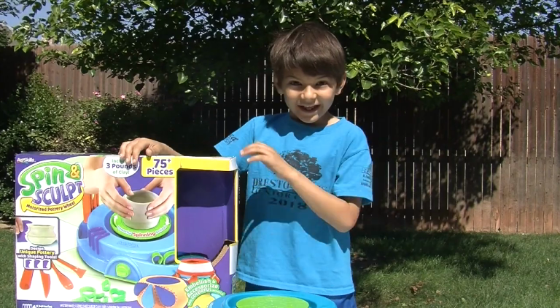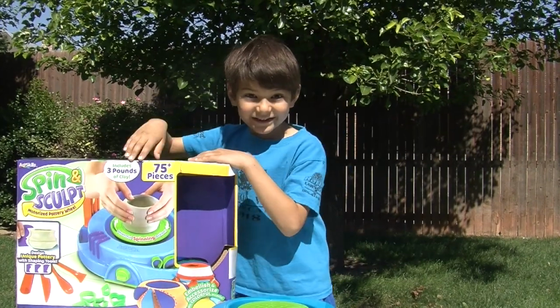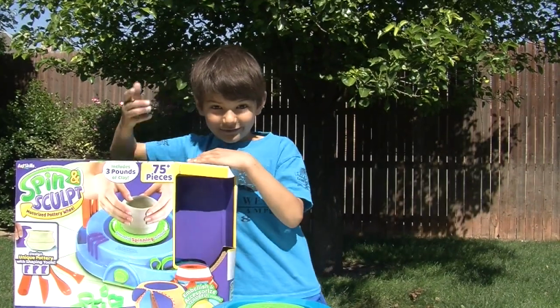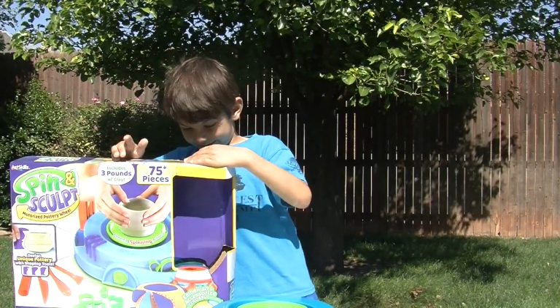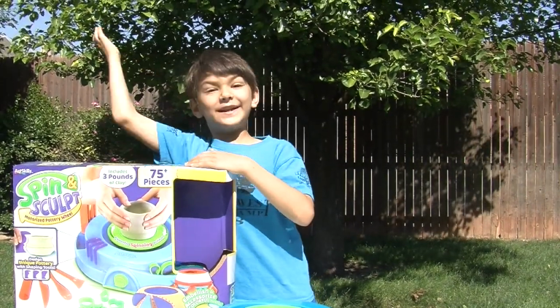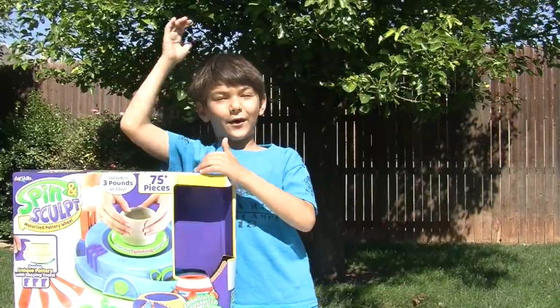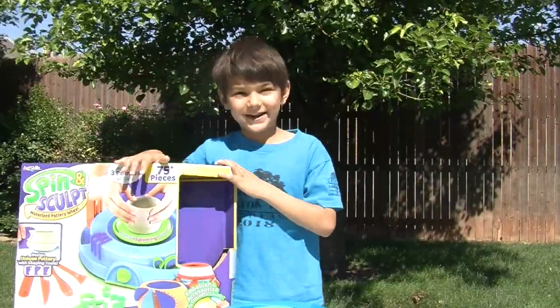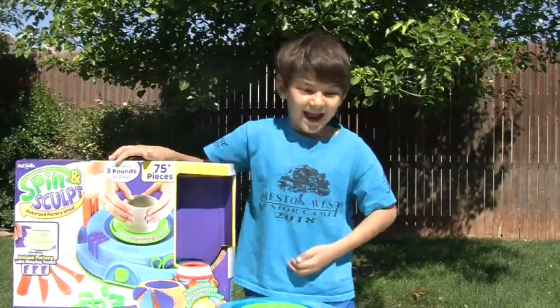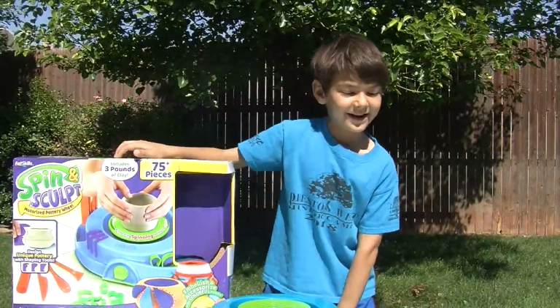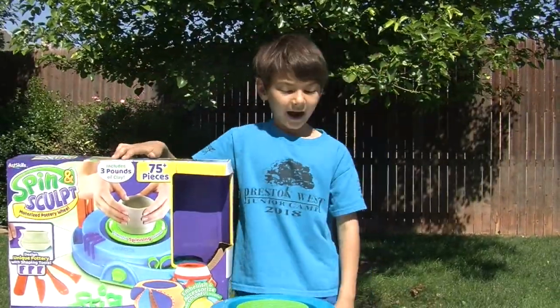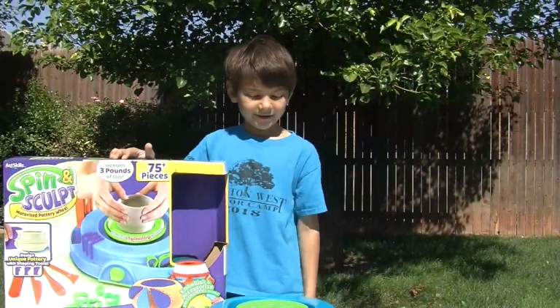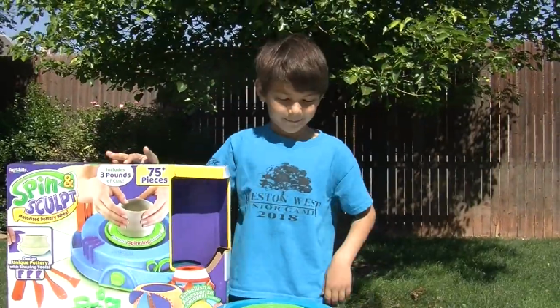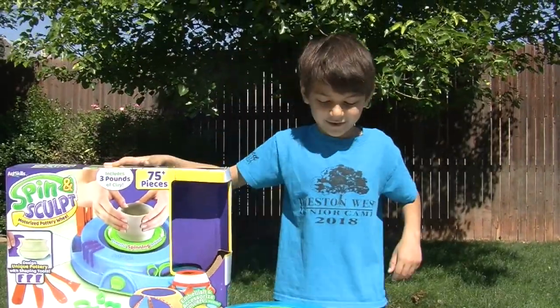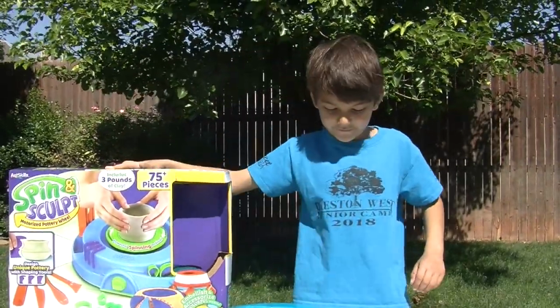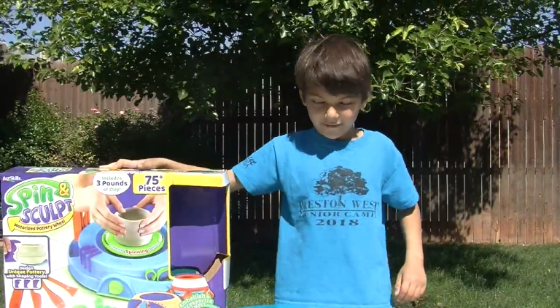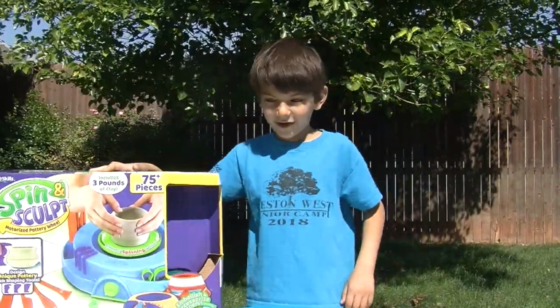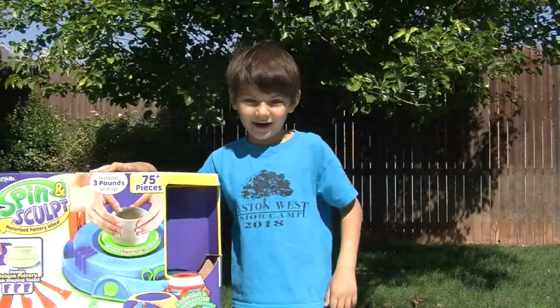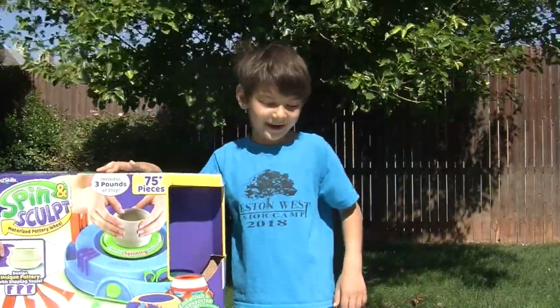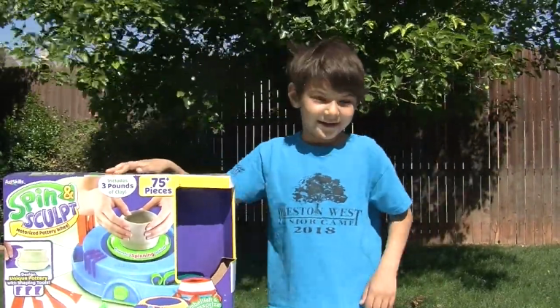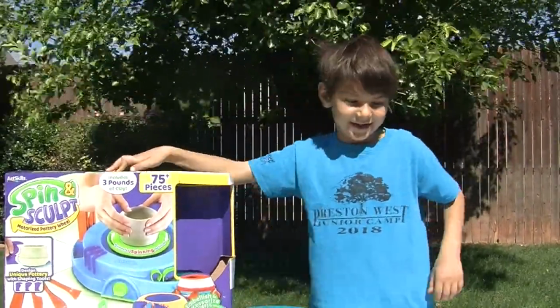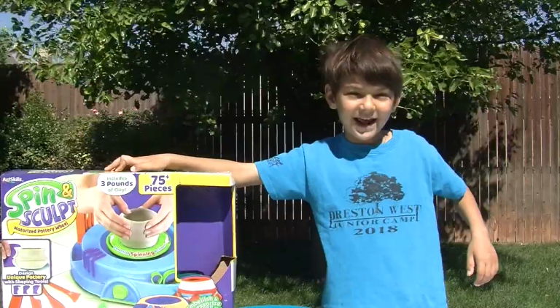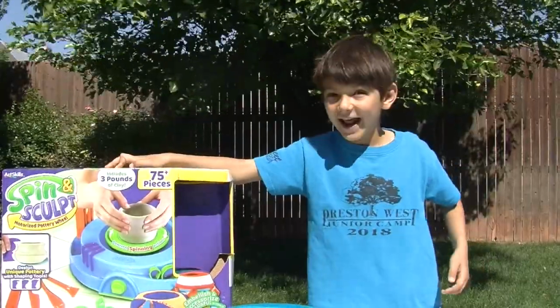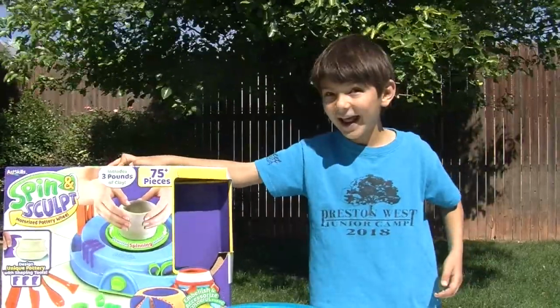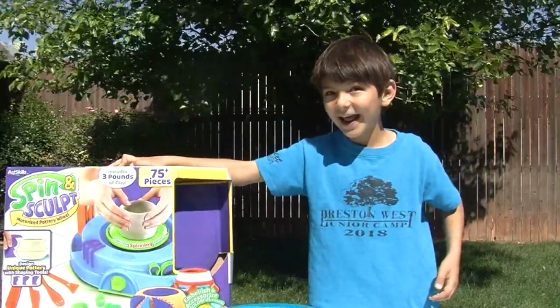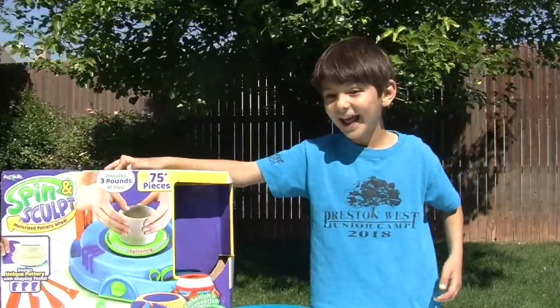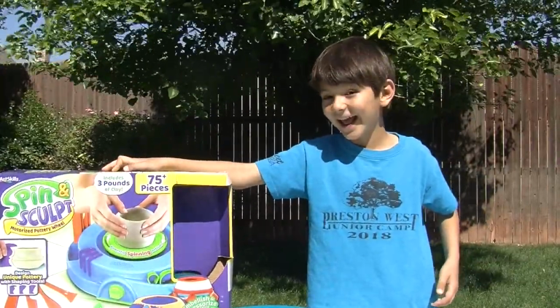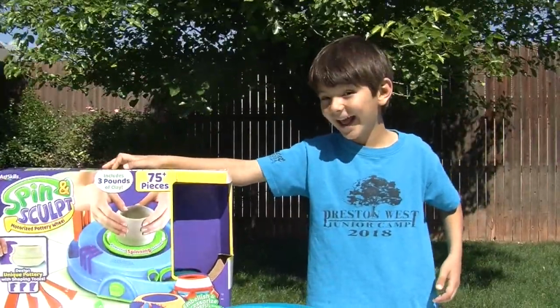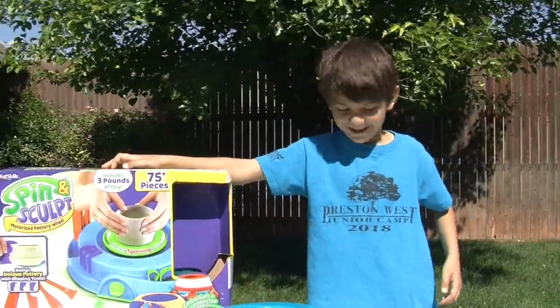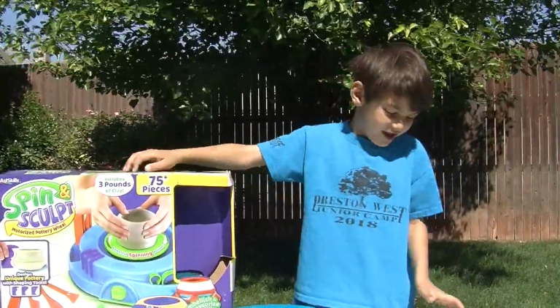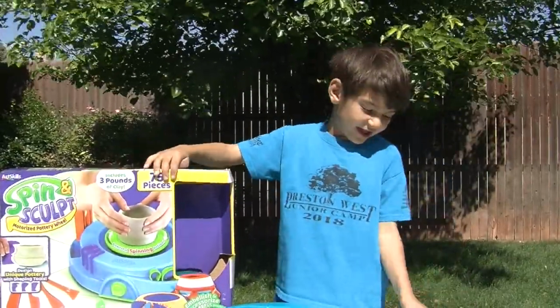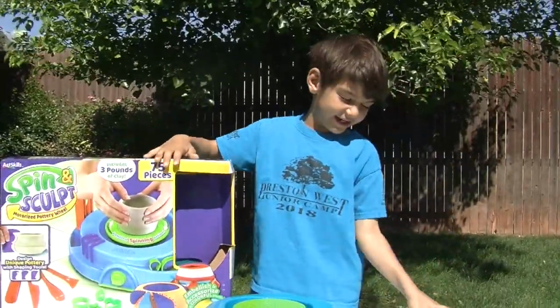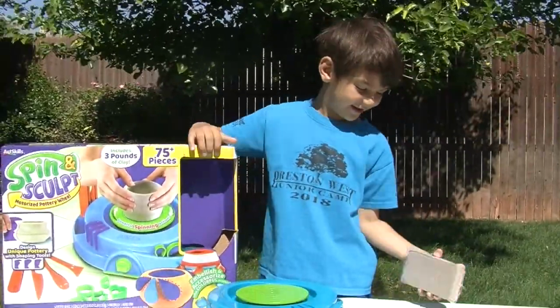It's Jack with the Spin and Sculpt set and I'm going to do some pottery for you. Are you ready to dig in? Let's get to it.